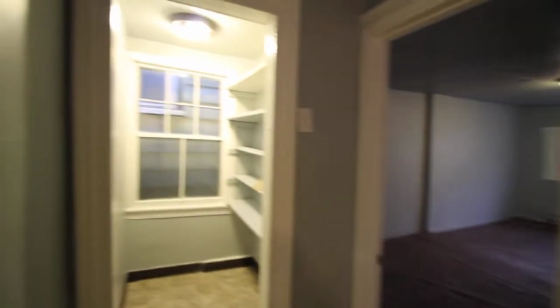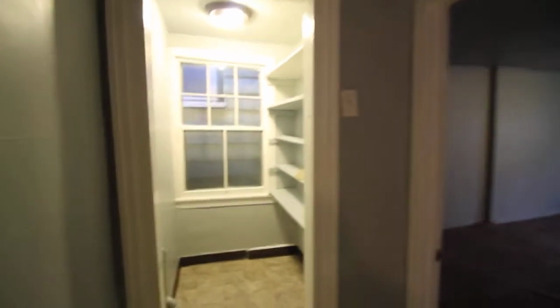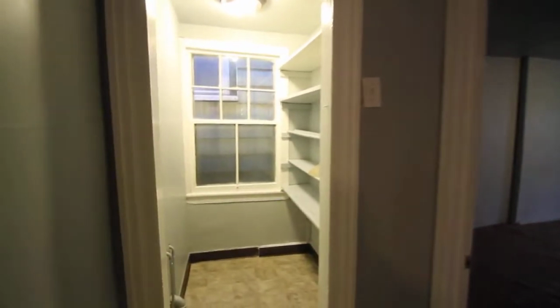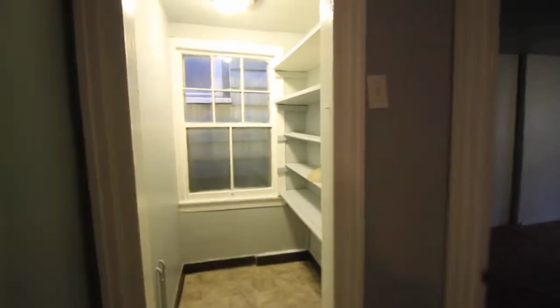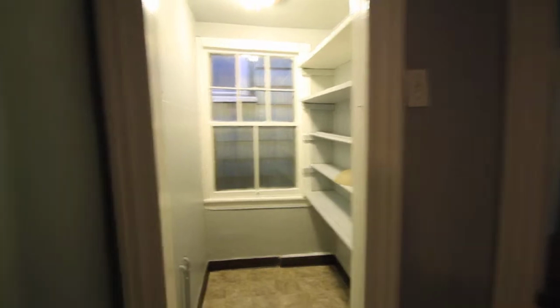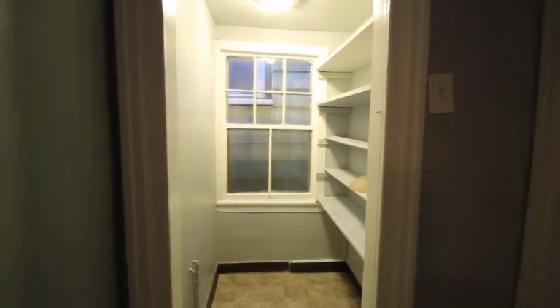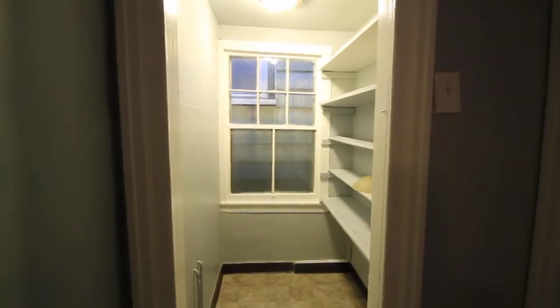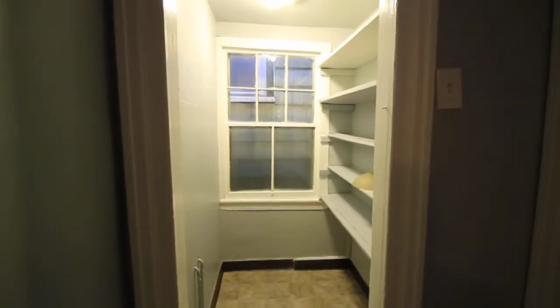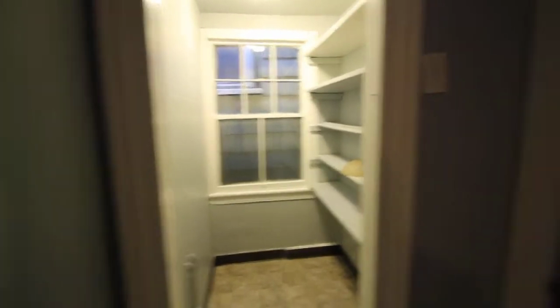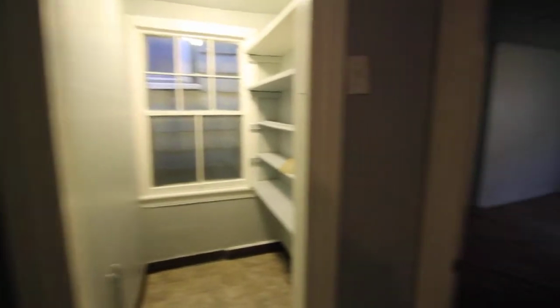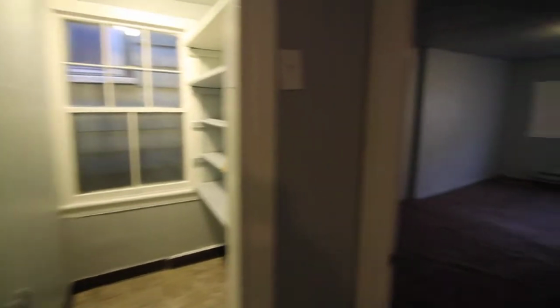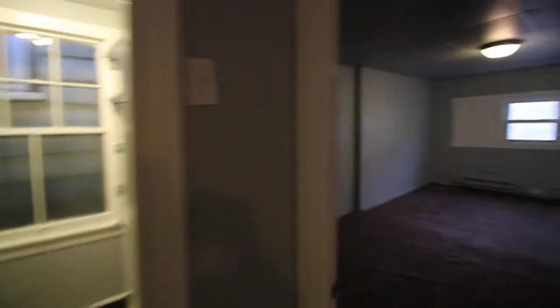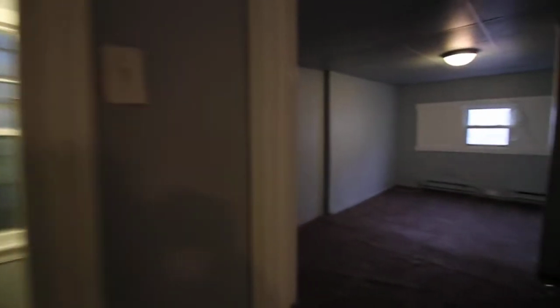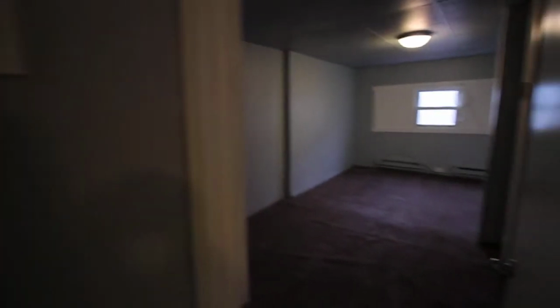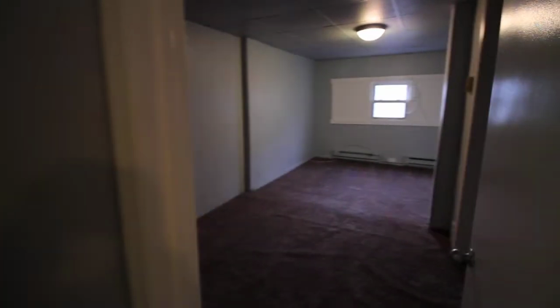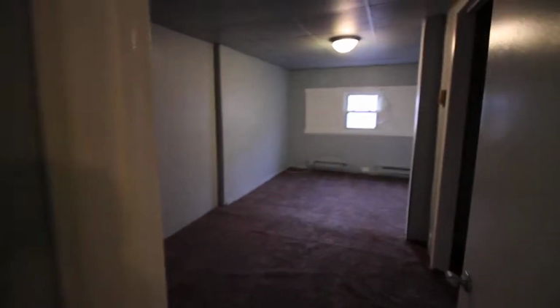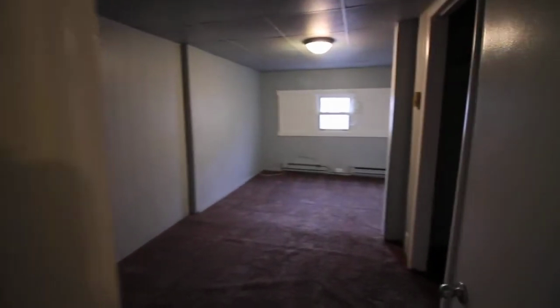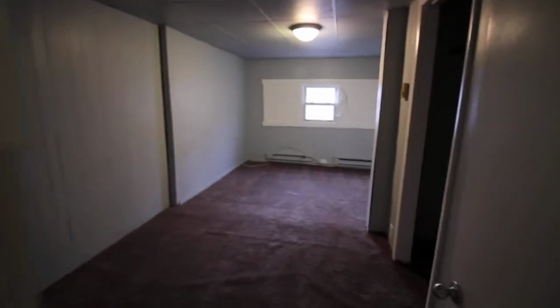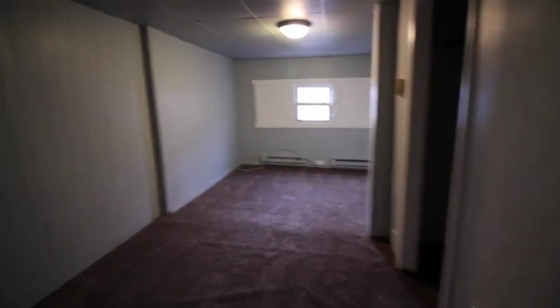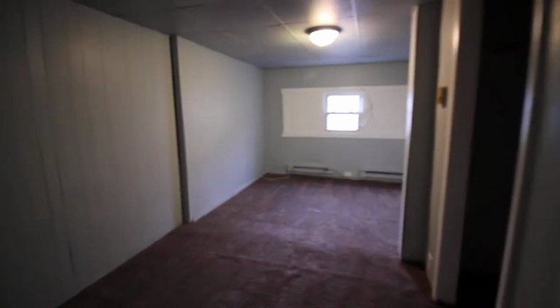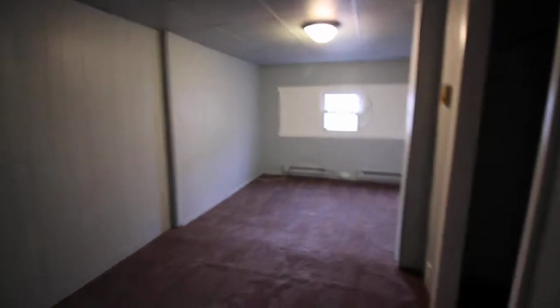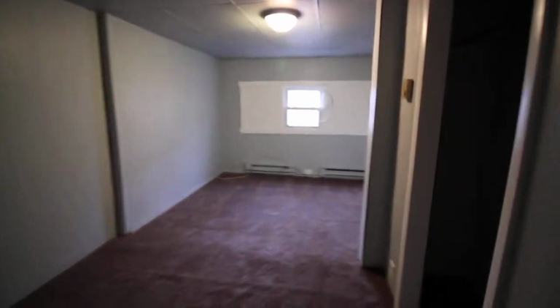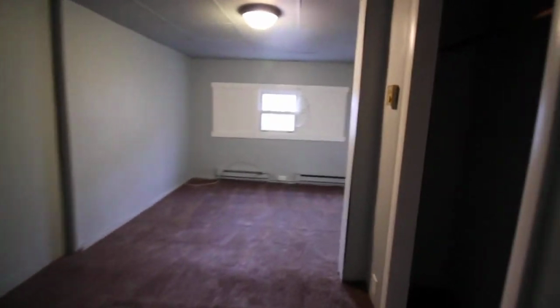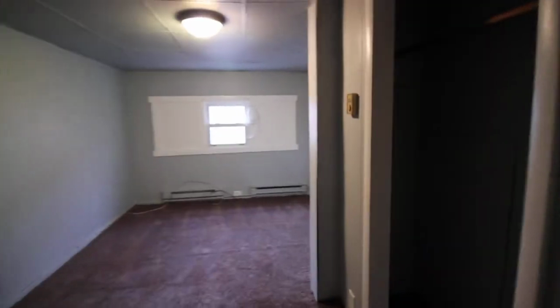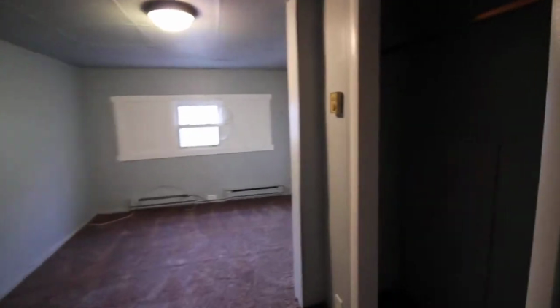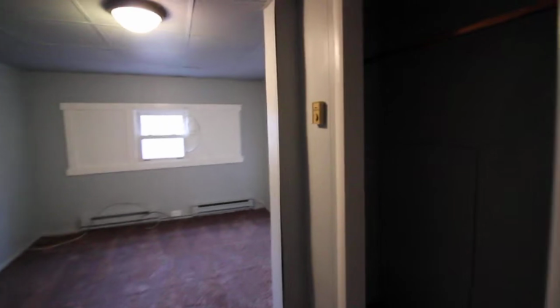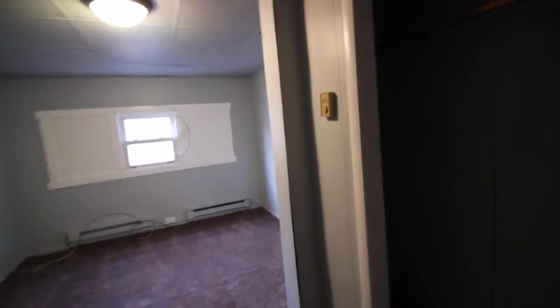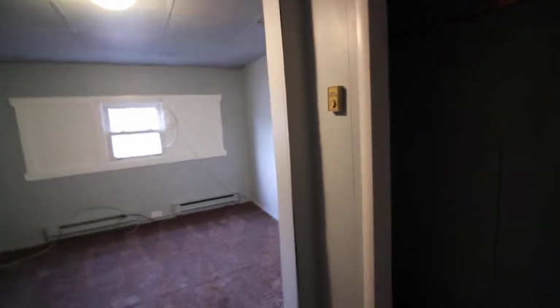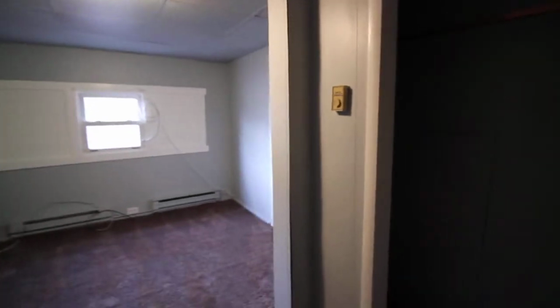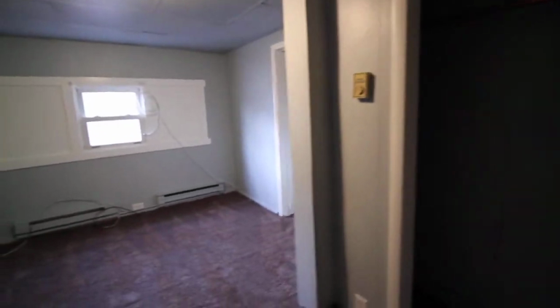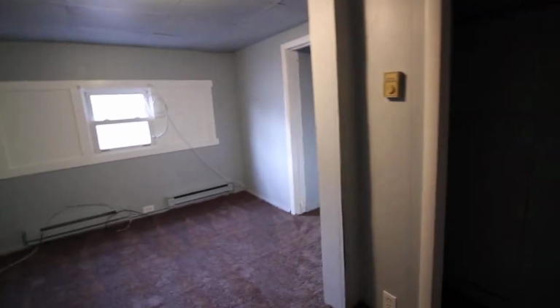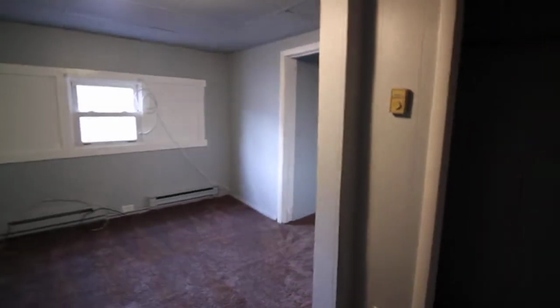There's a very large pantry off your main entry. The bedroom is massive with two closets, and it's just been newly carpeted.